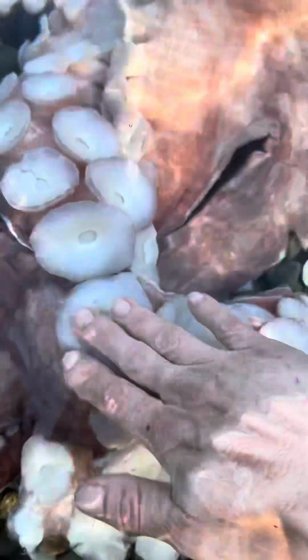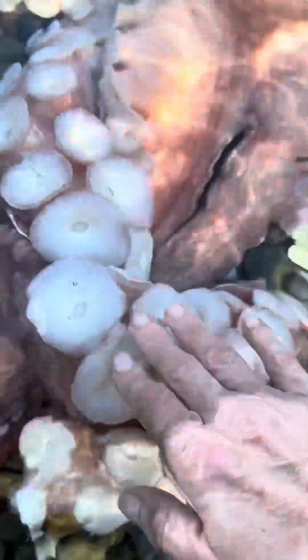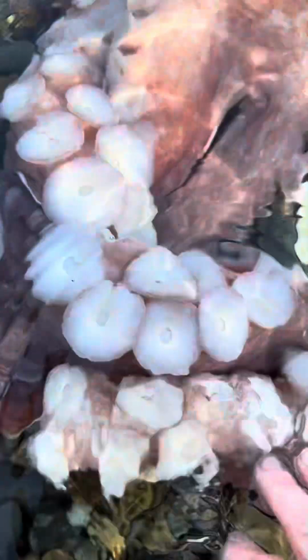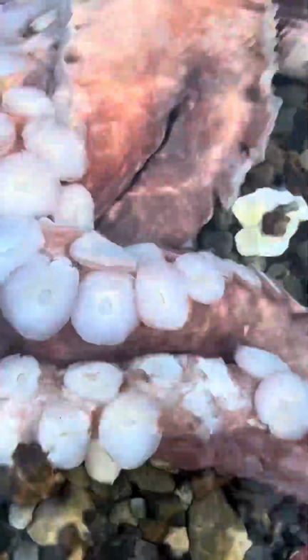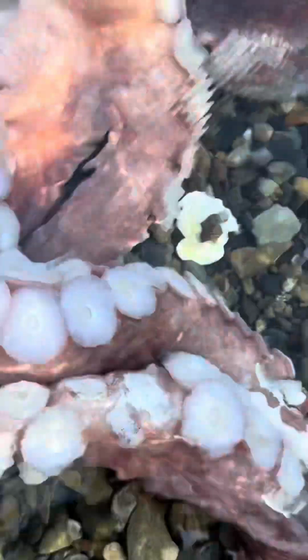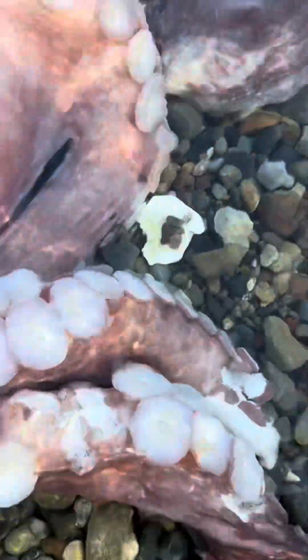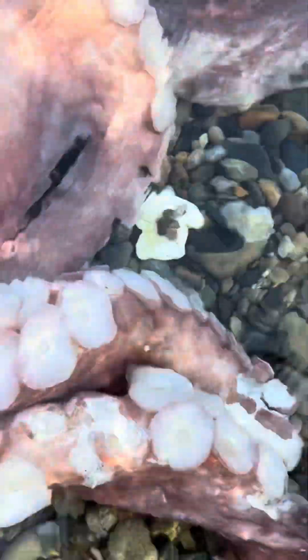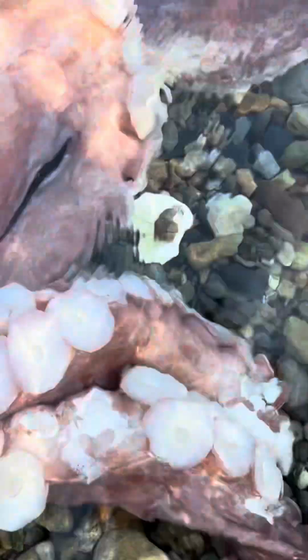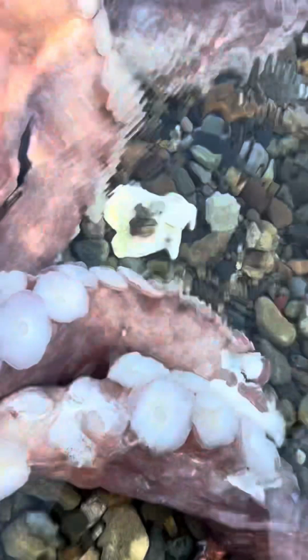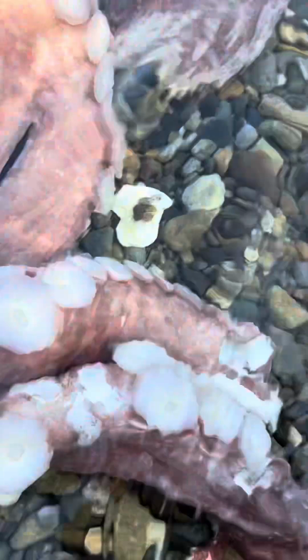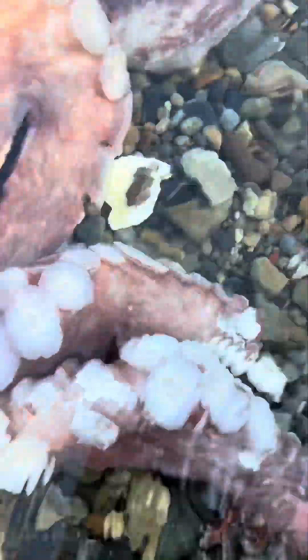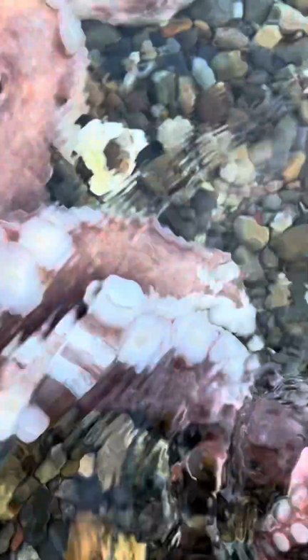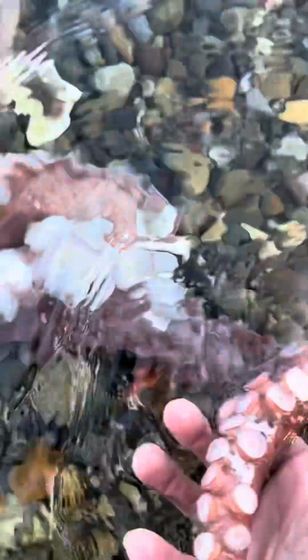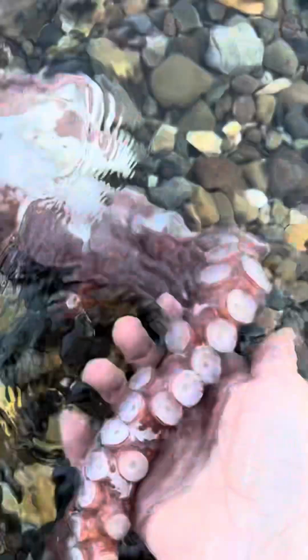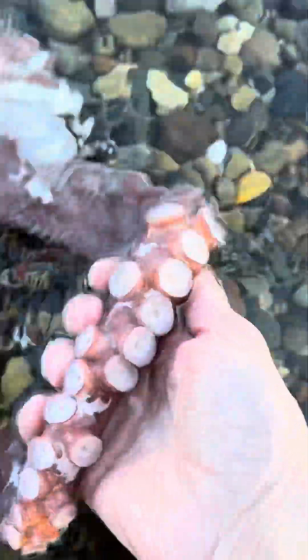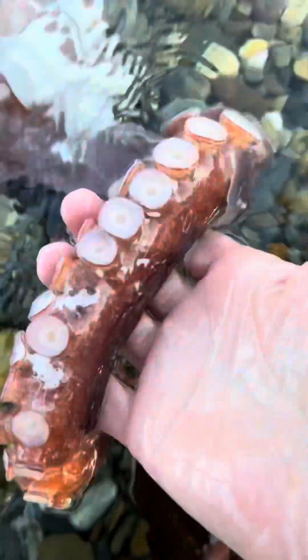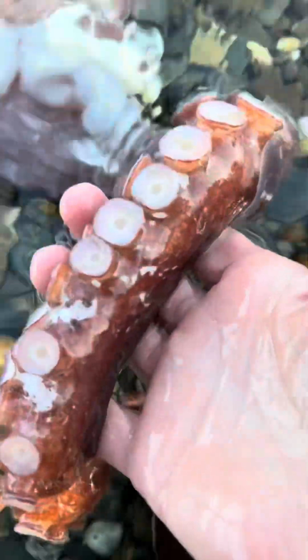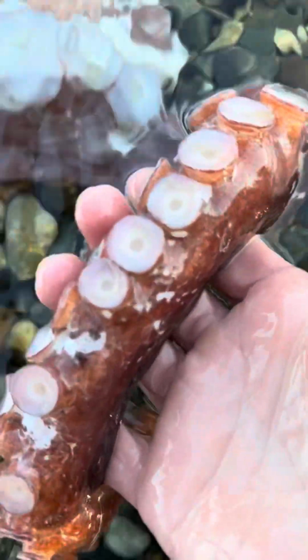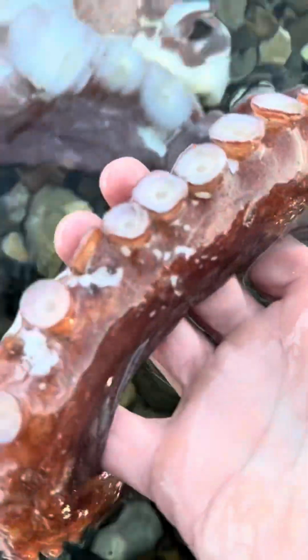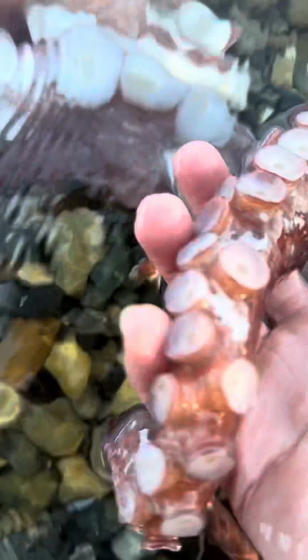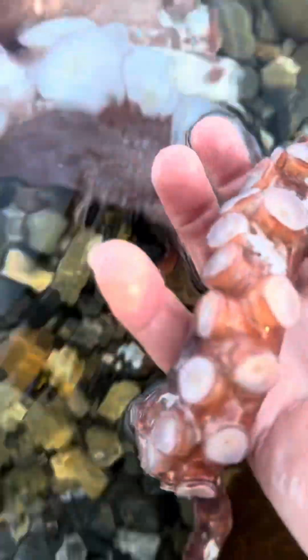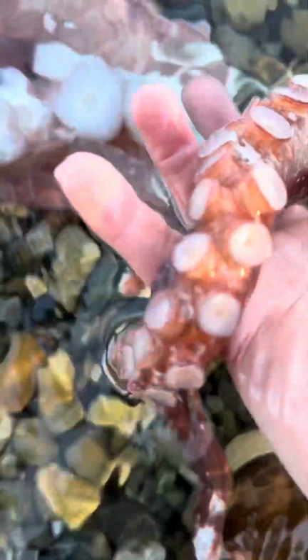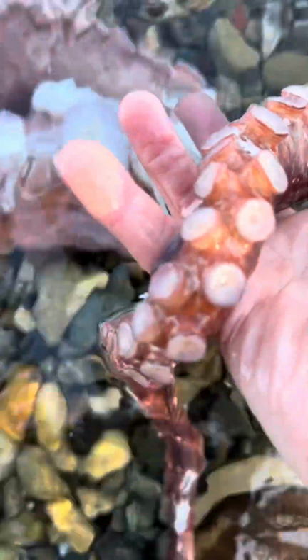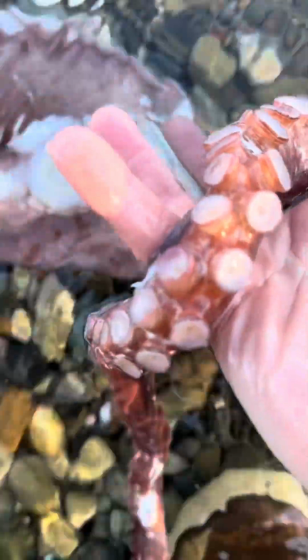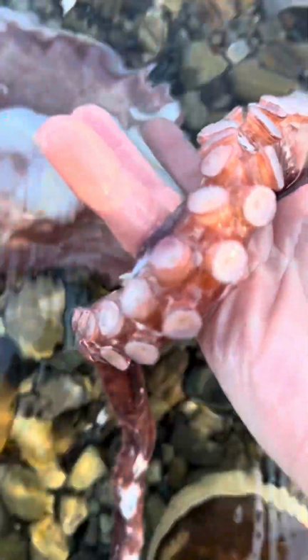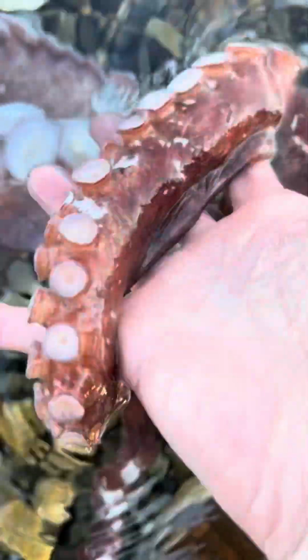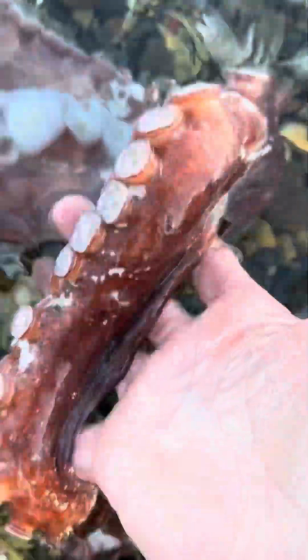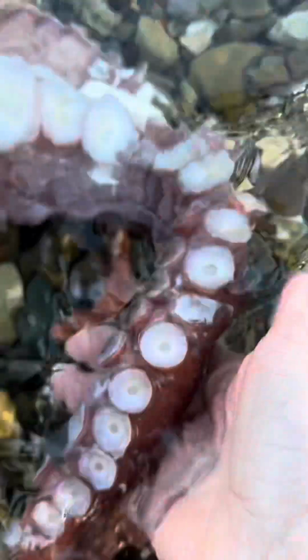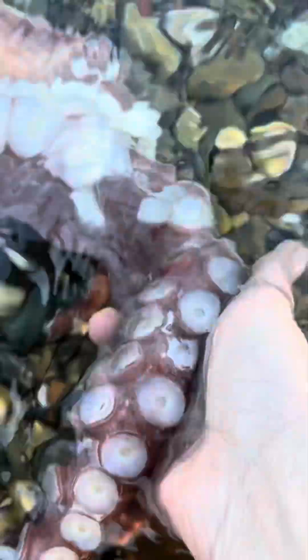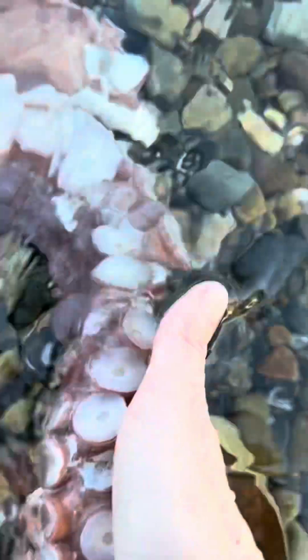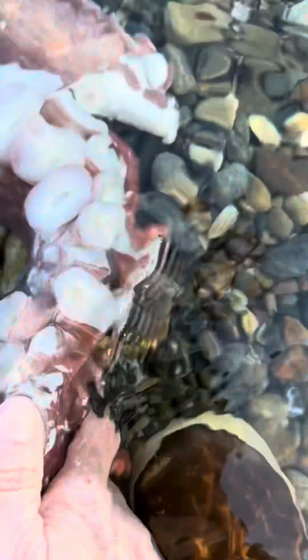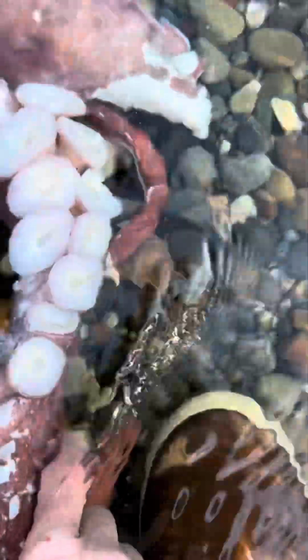It's very fluffy, very squishy. I can pull one of these tentacles up so you can really get the view. There are two rows of suction cups down each arm.